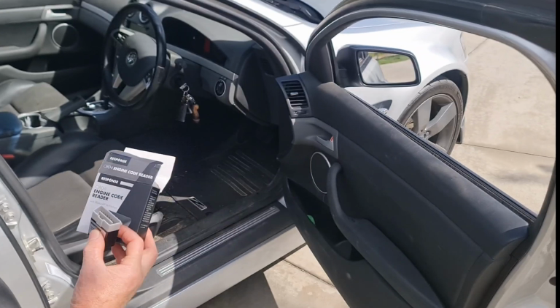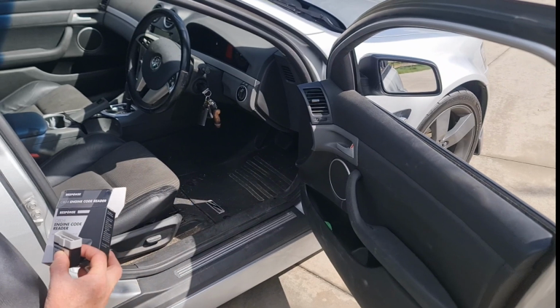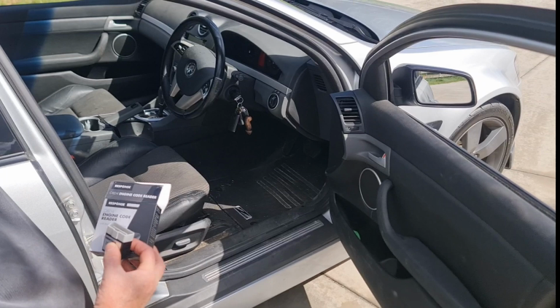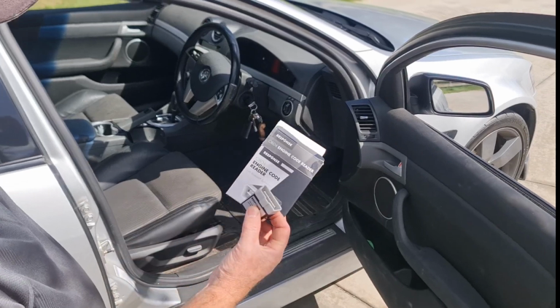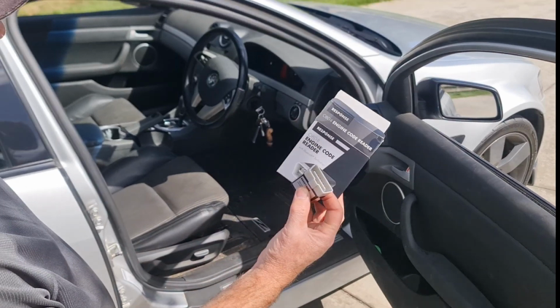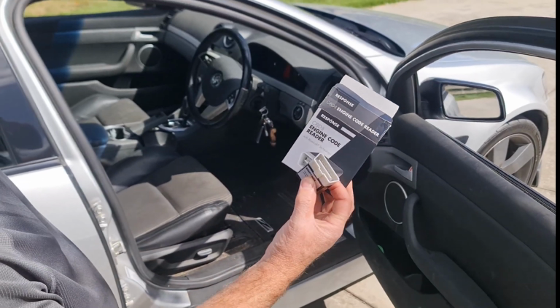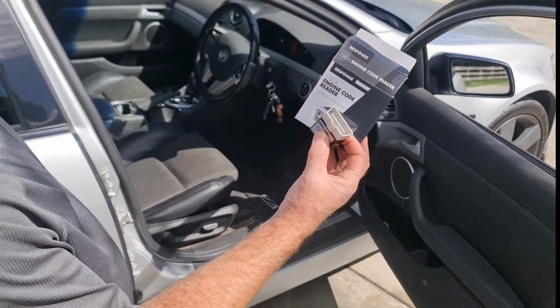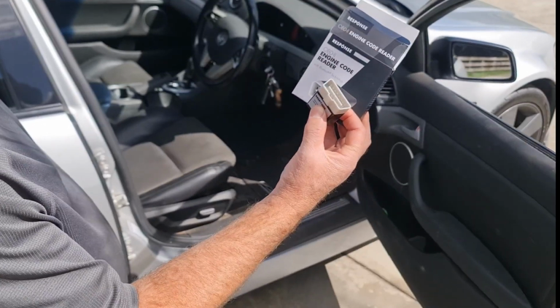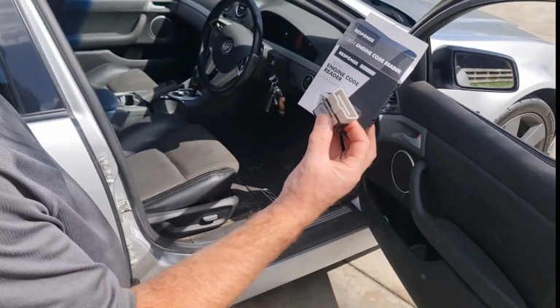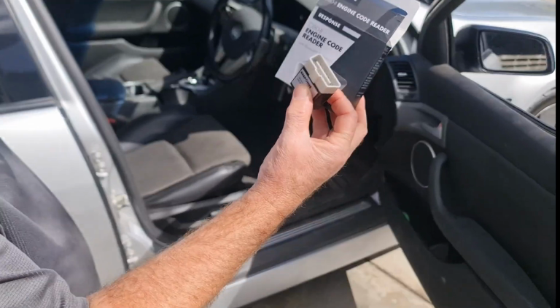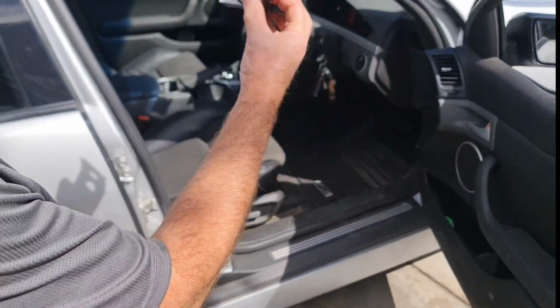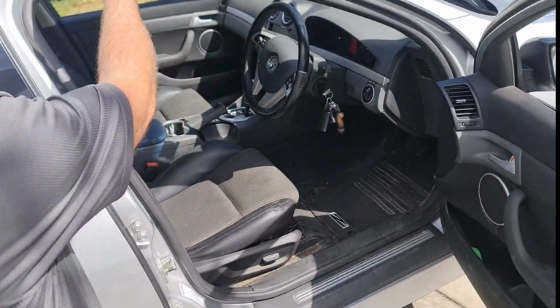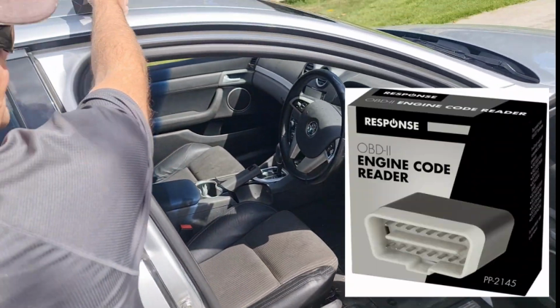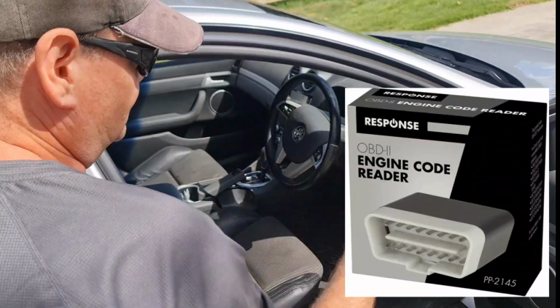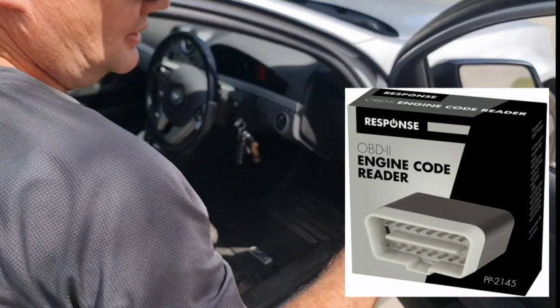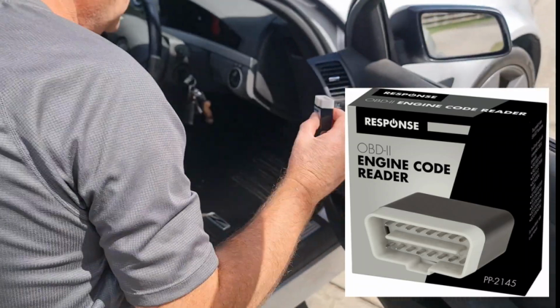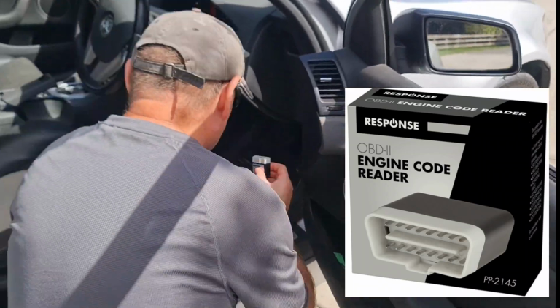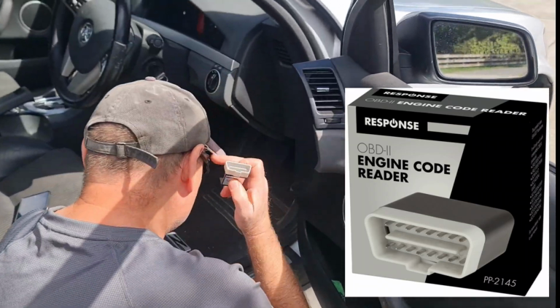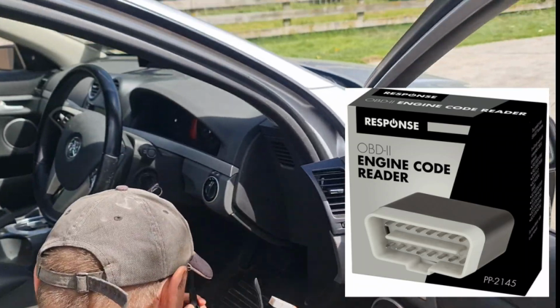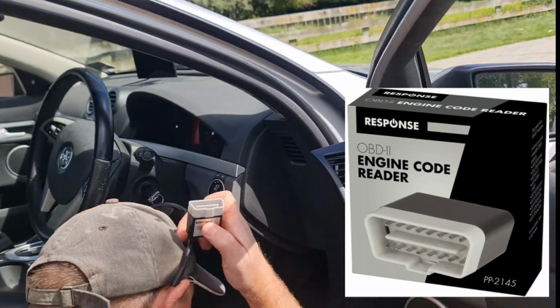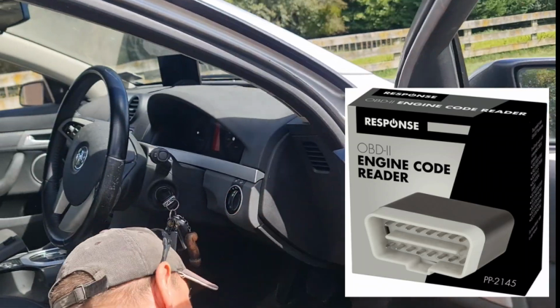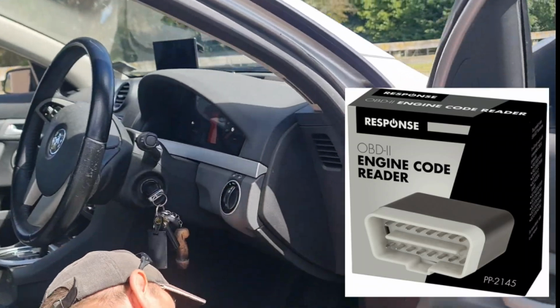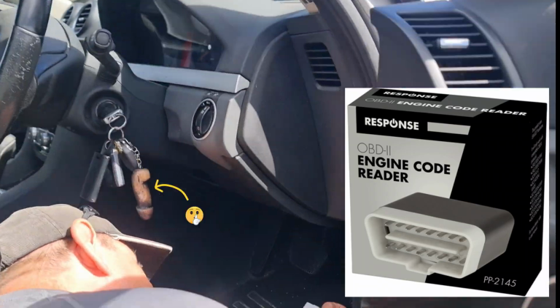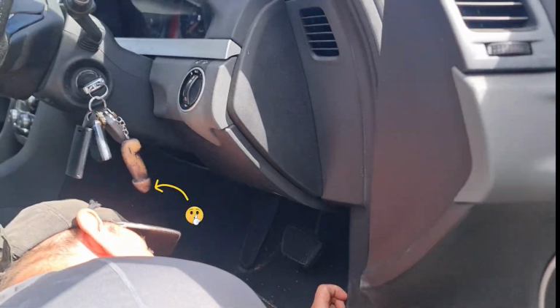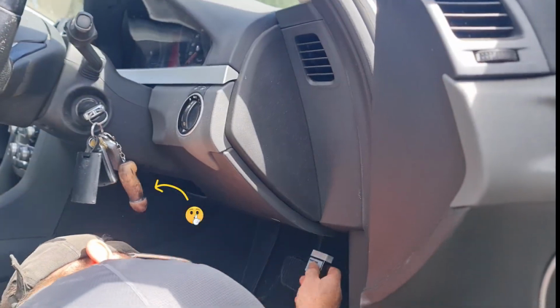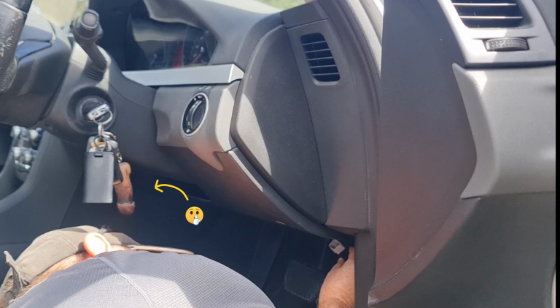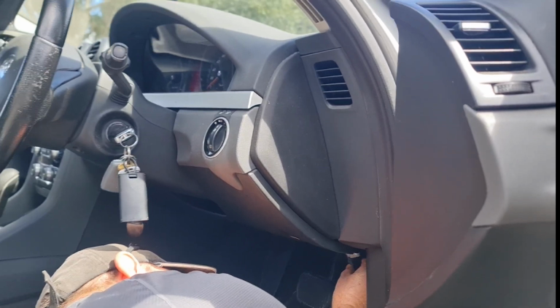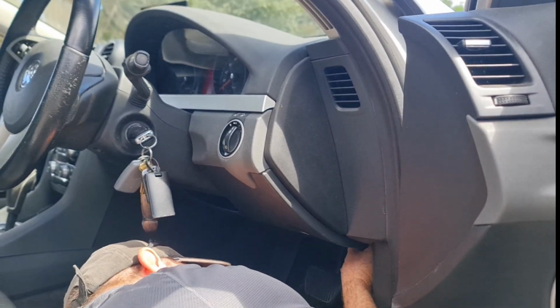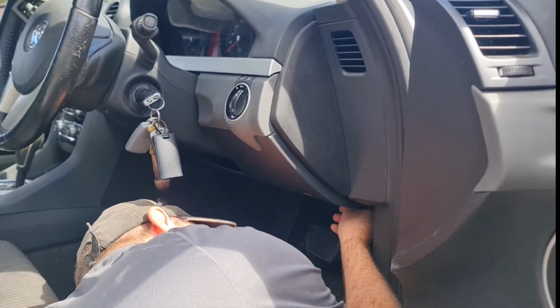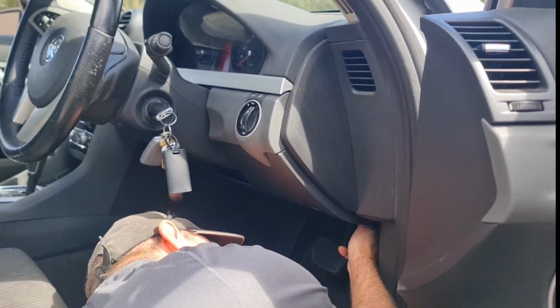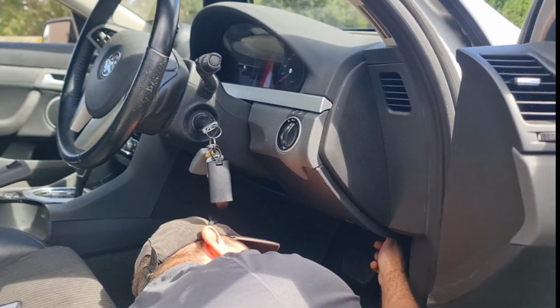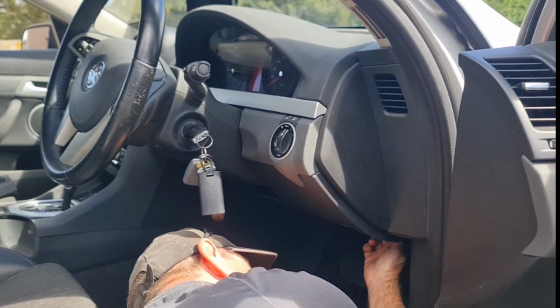This is the dongle that we use, which allows the reading of various types of fault codes and performance parameters of the vehicle. This device plugs into the OBD2 port of the vehicle, which is found in the upper footwell of the driver's side of the car.